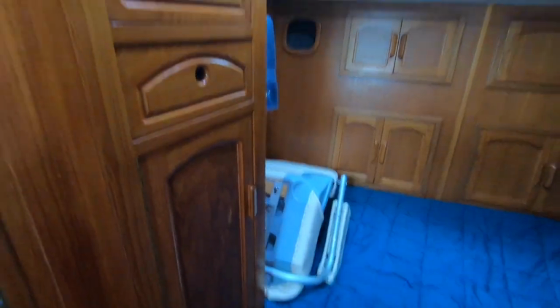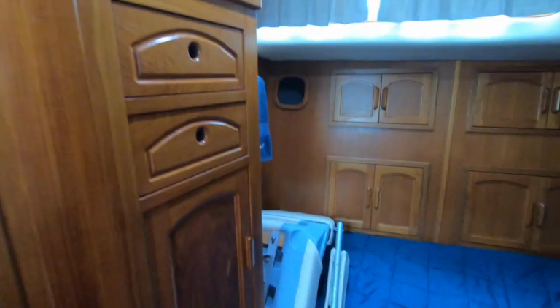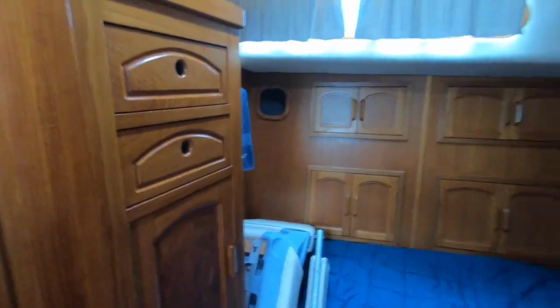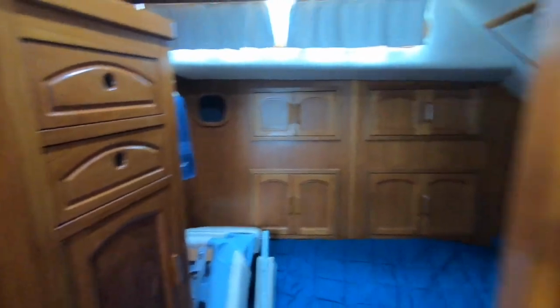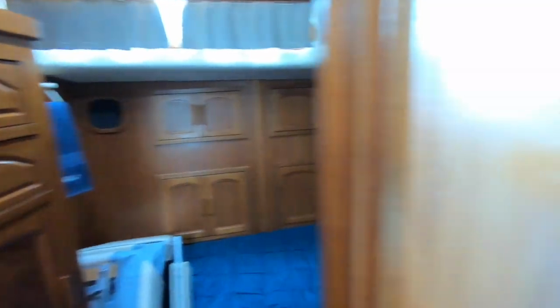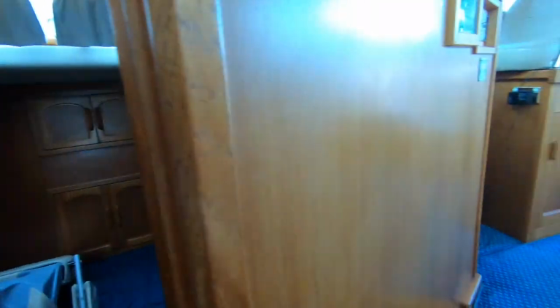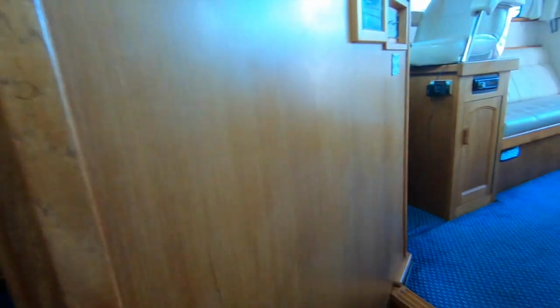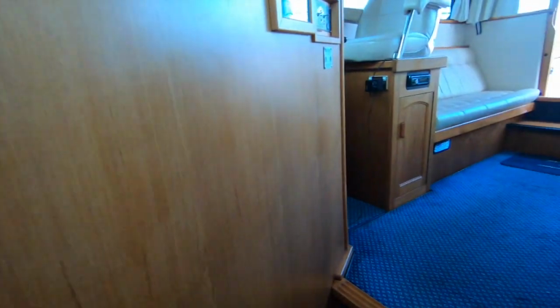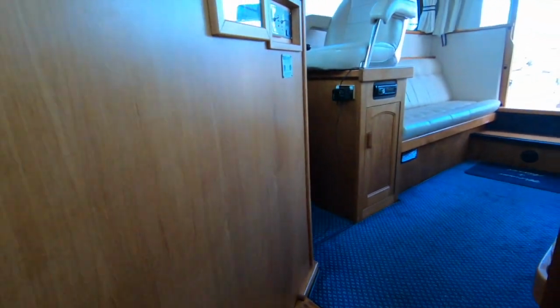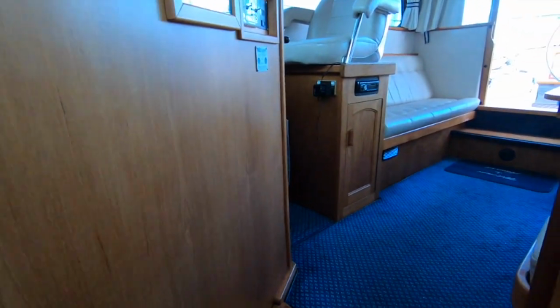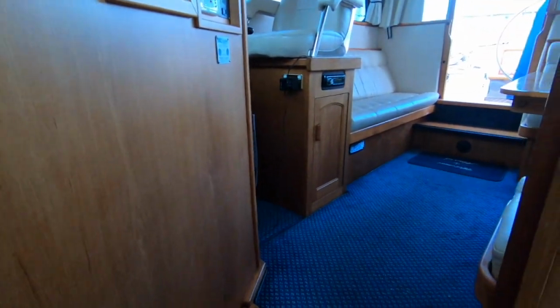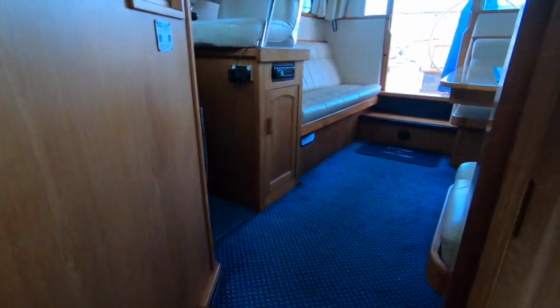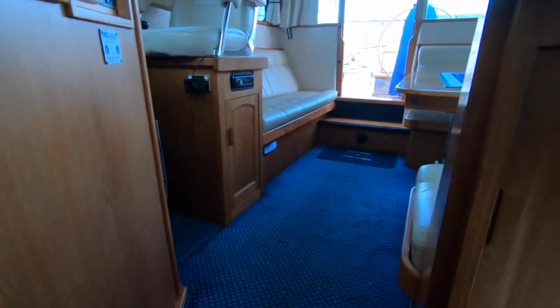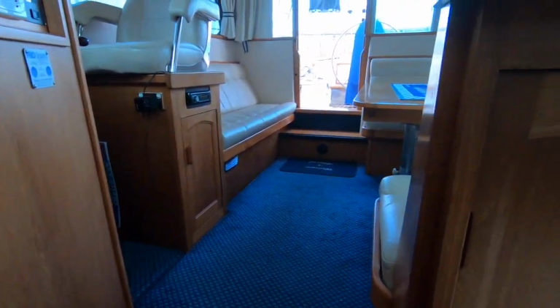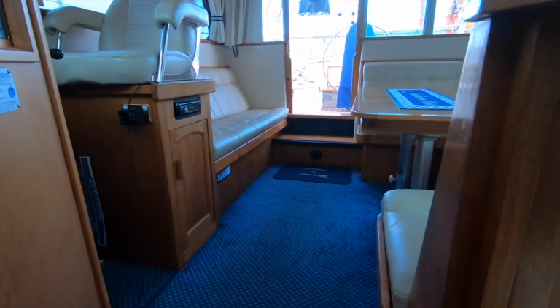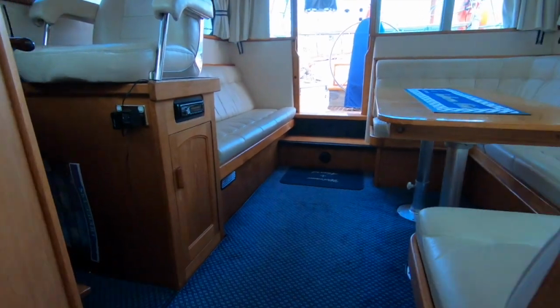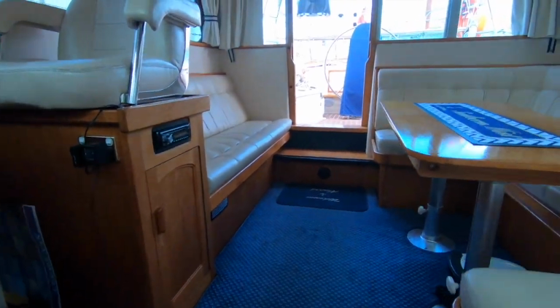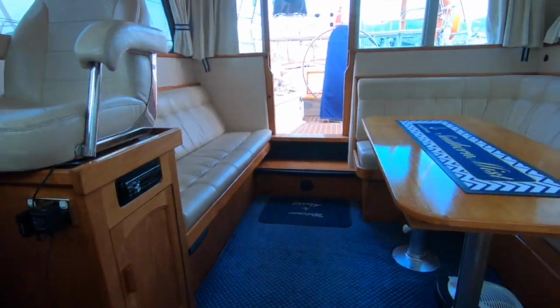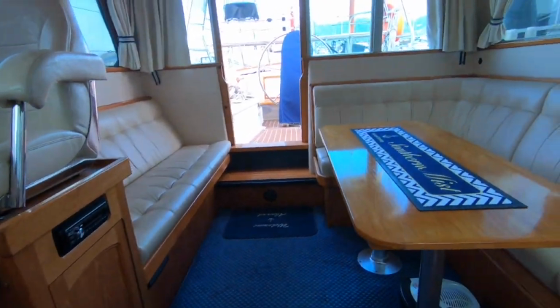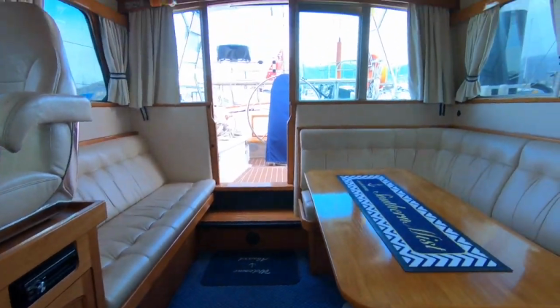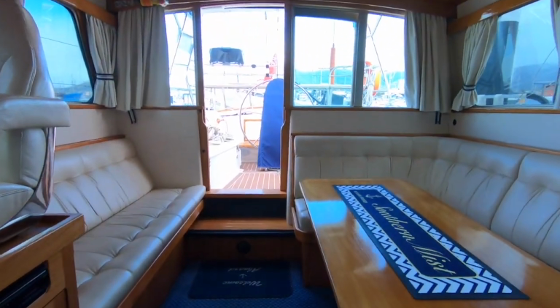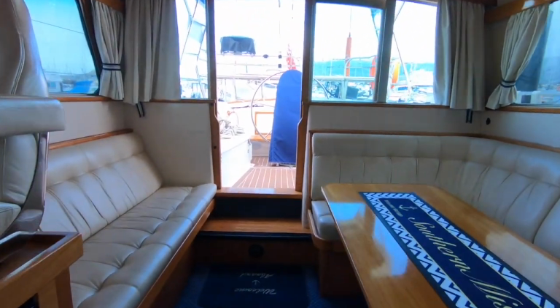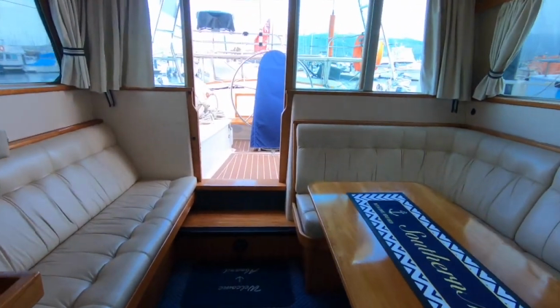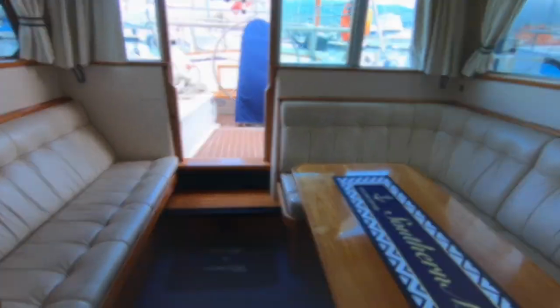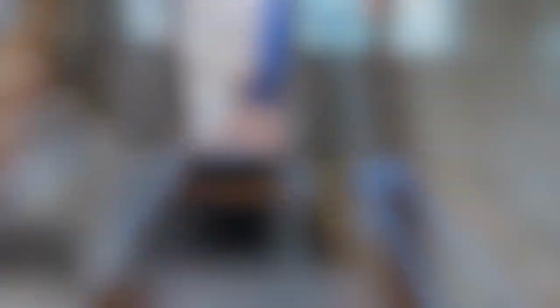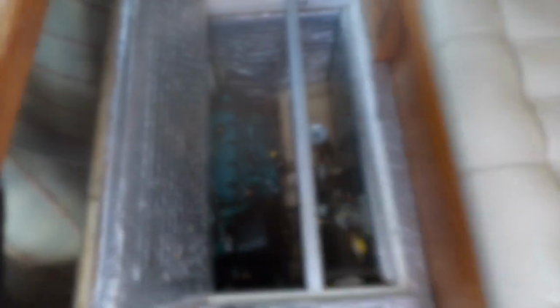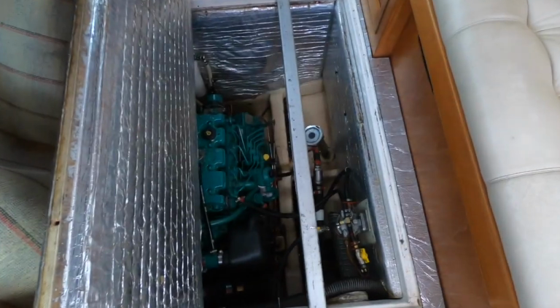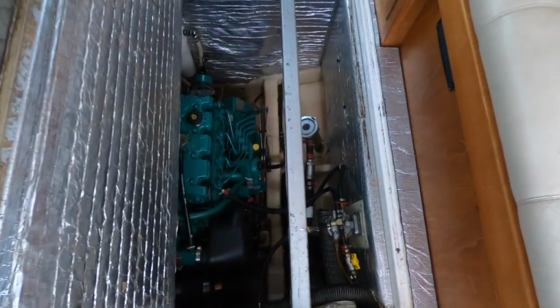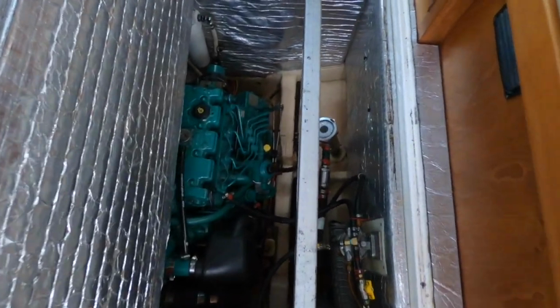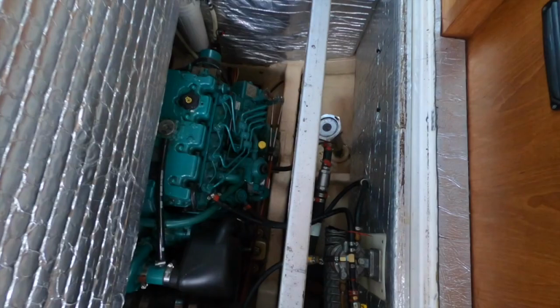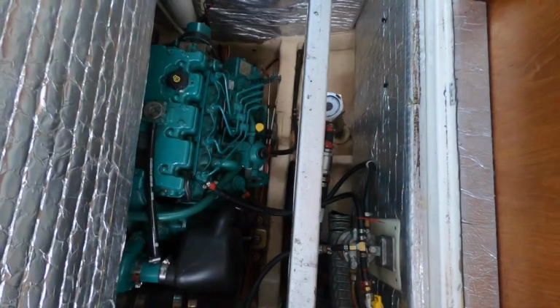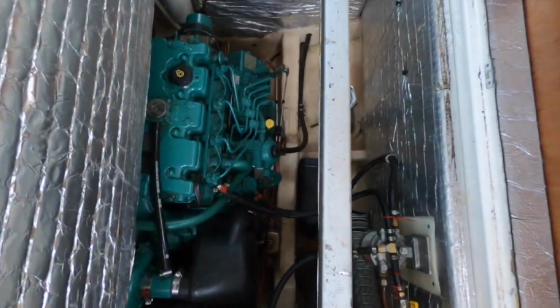The second cabin is a large single, or as we like to call it, a honeymoon double. So another private cabin, and then you've got accommodation in the saloon as well.